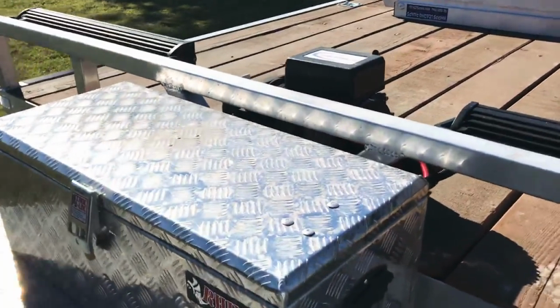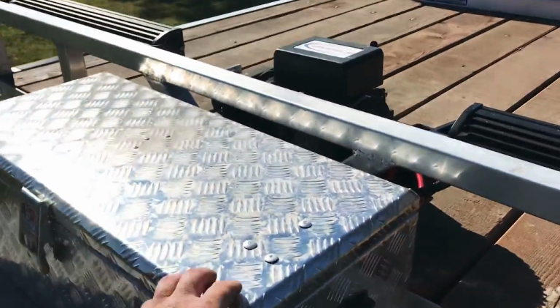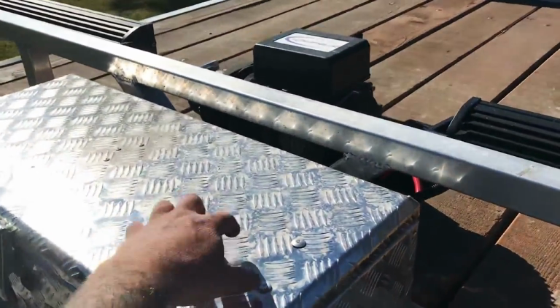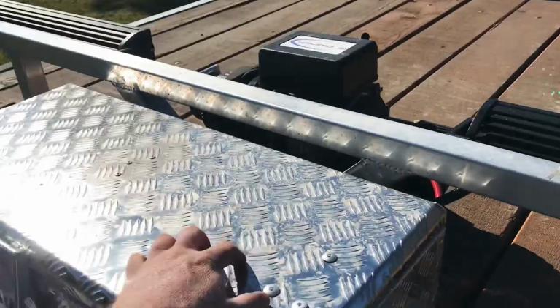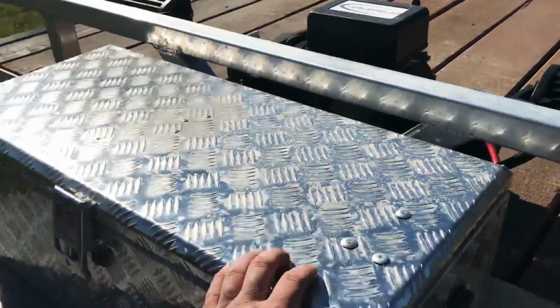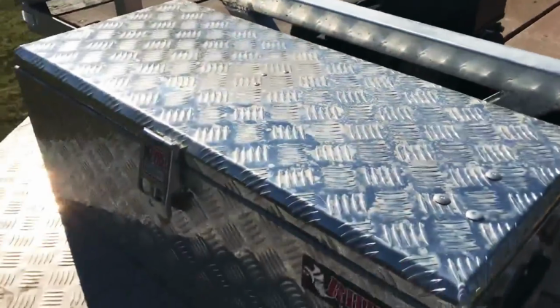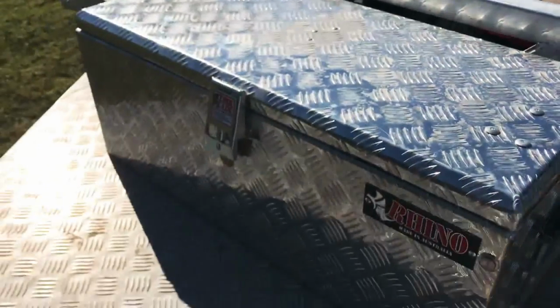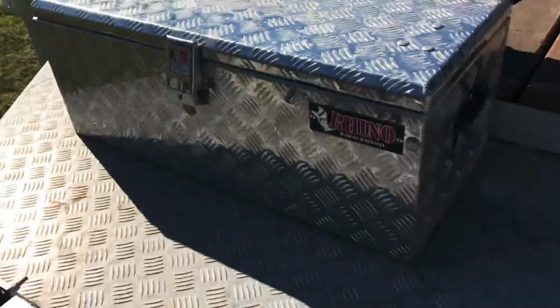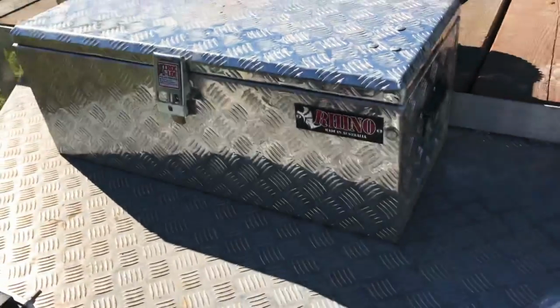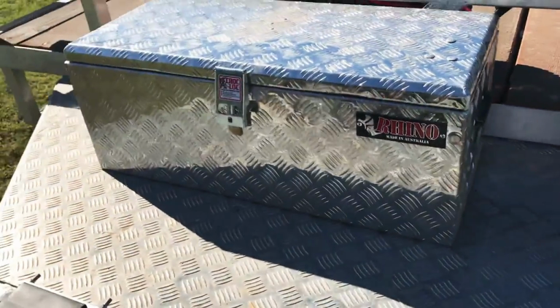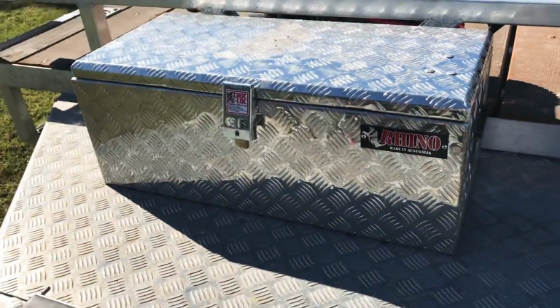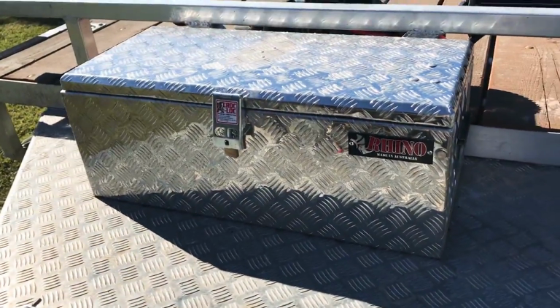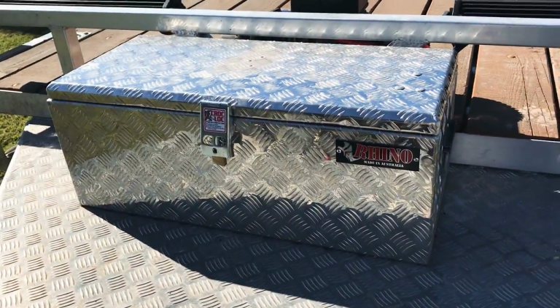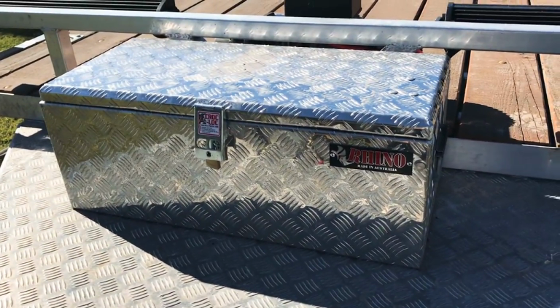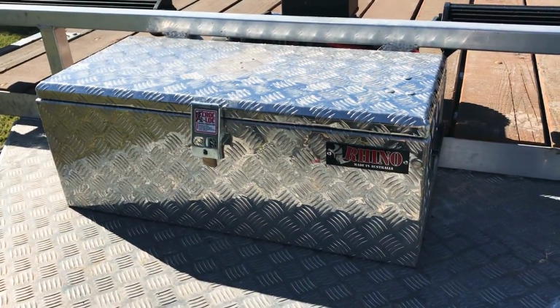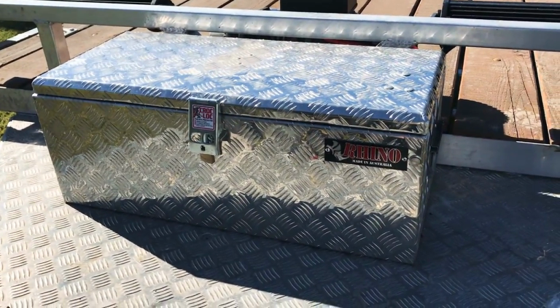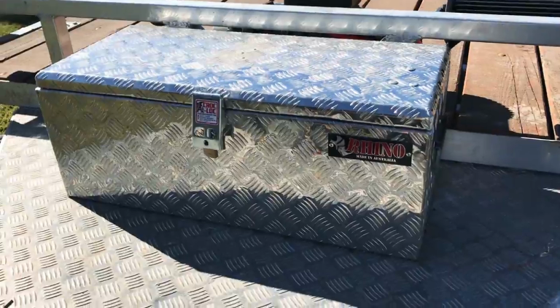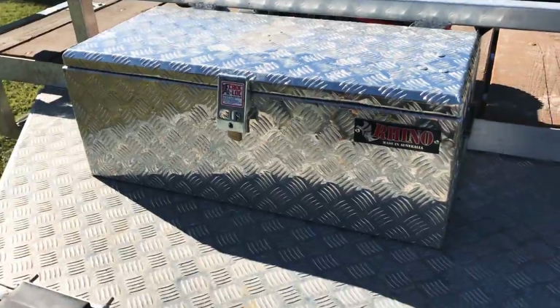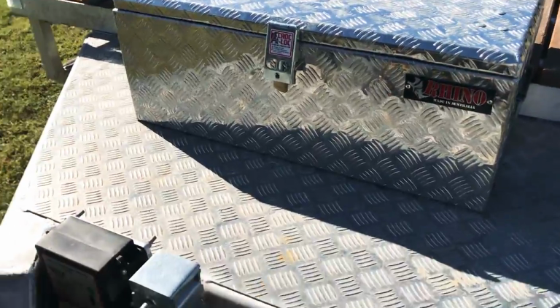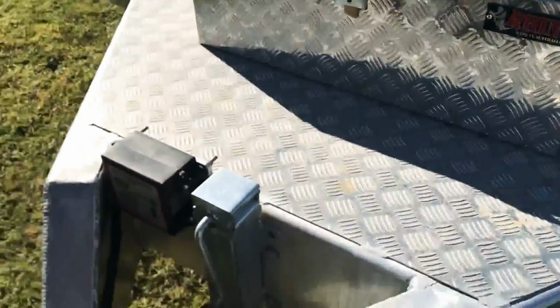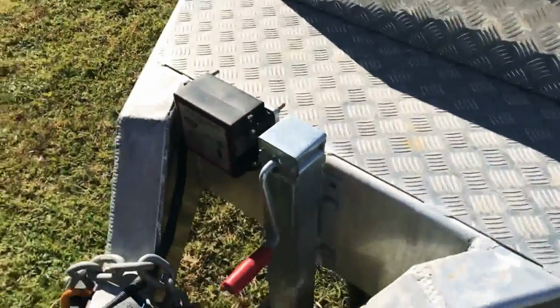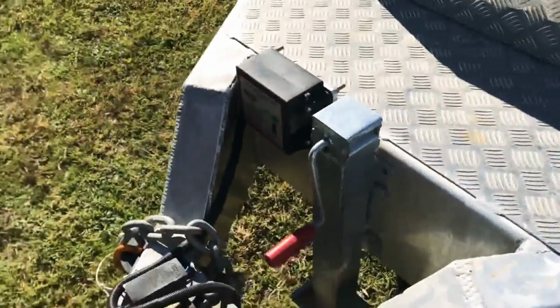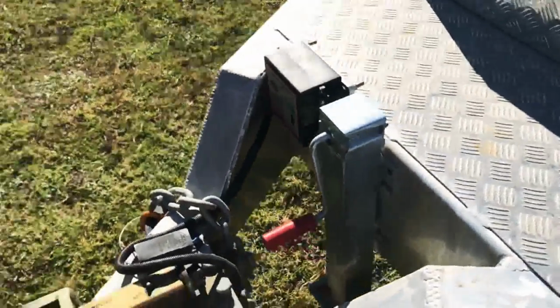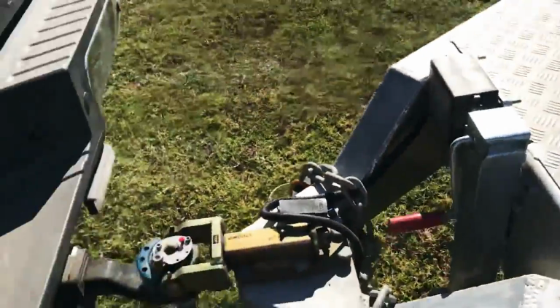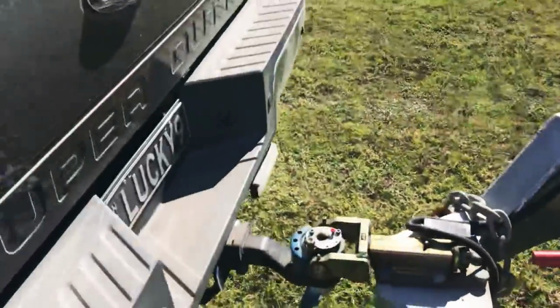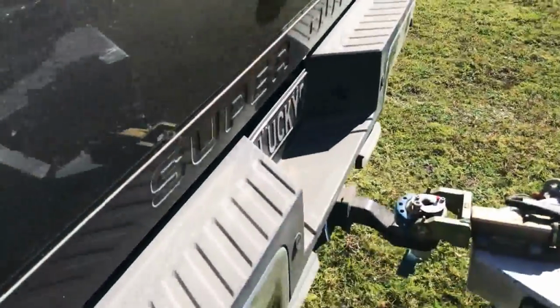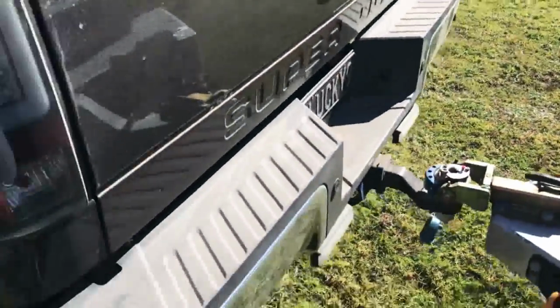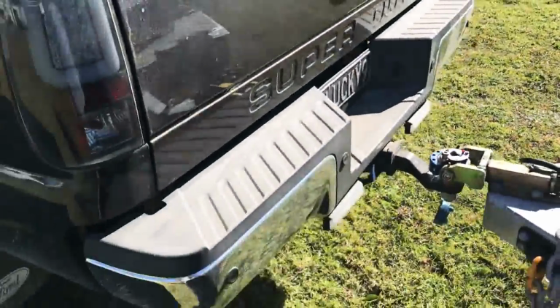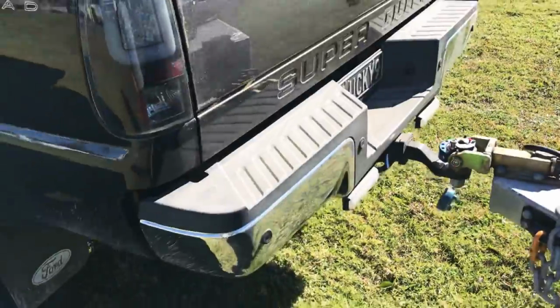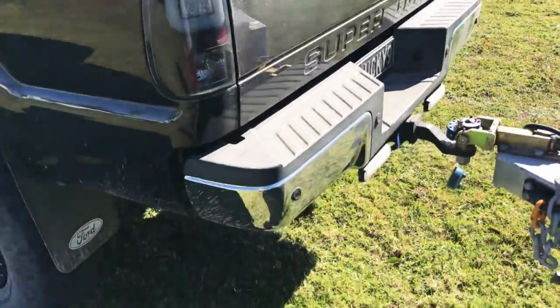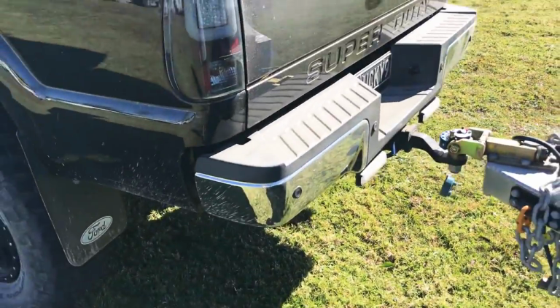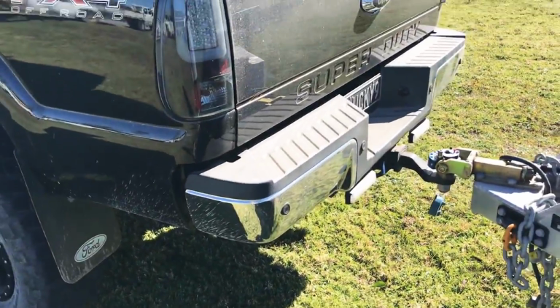I just have to mount a solar panel on top of that to keep the batteries charged up. I'll also be adding an Anderson plug to the back of the truck to keep that charged.